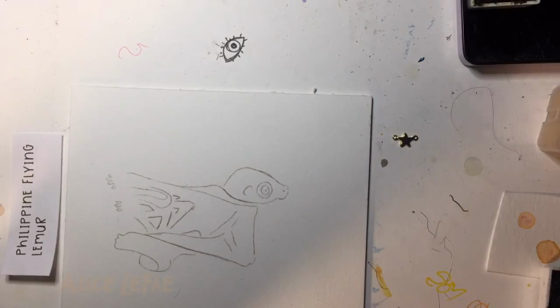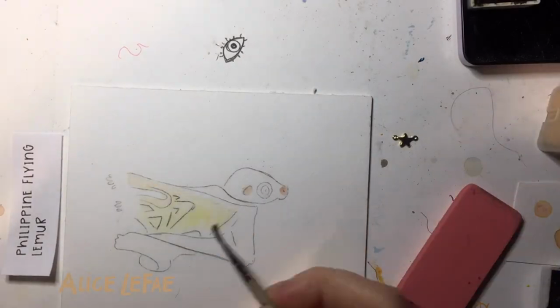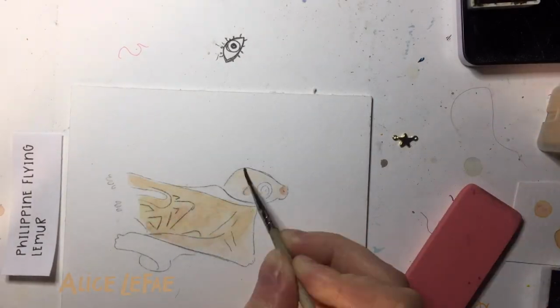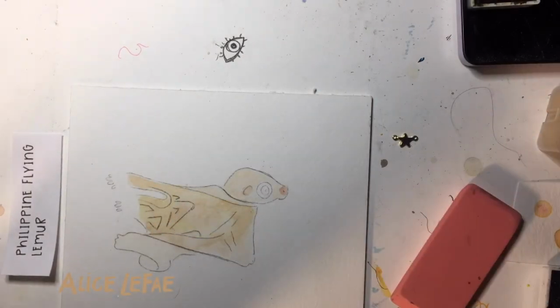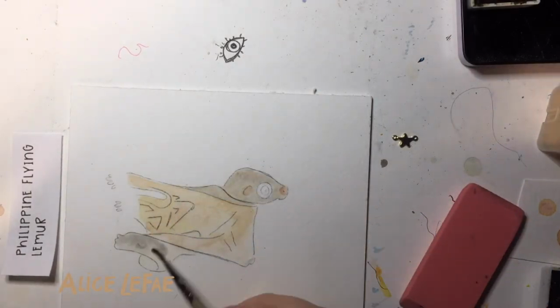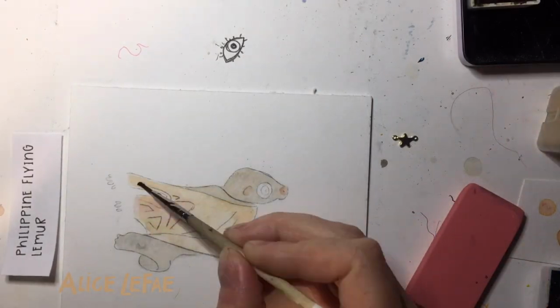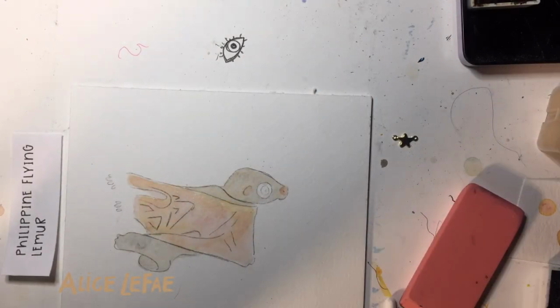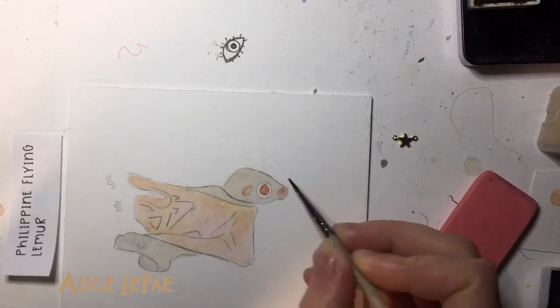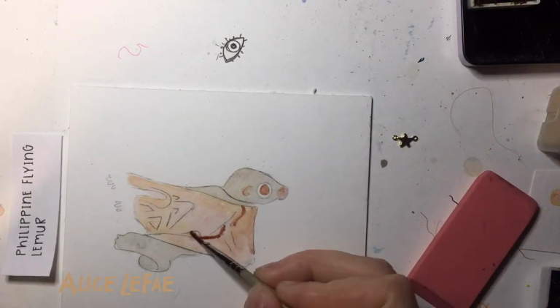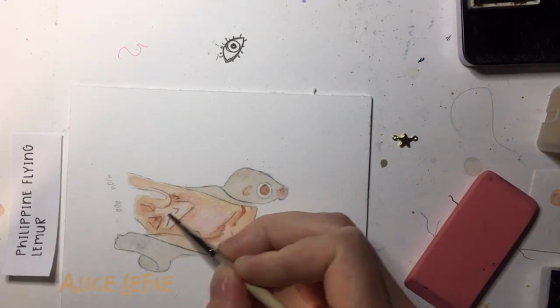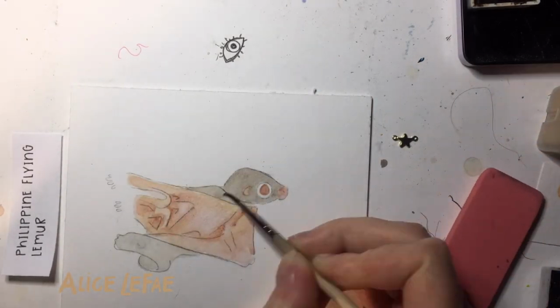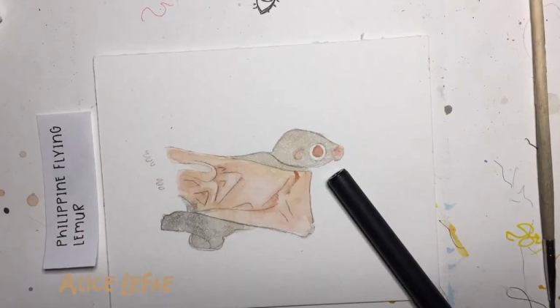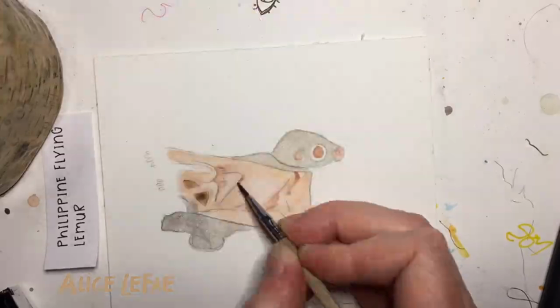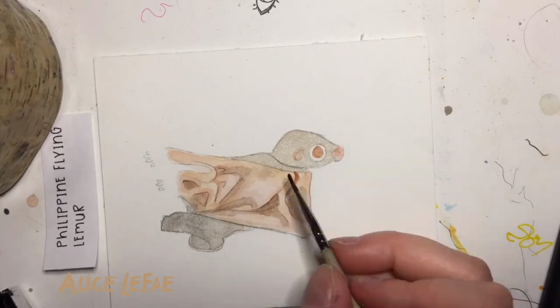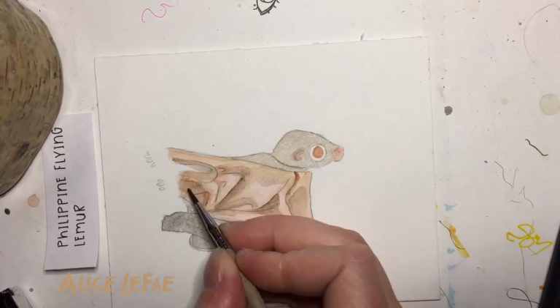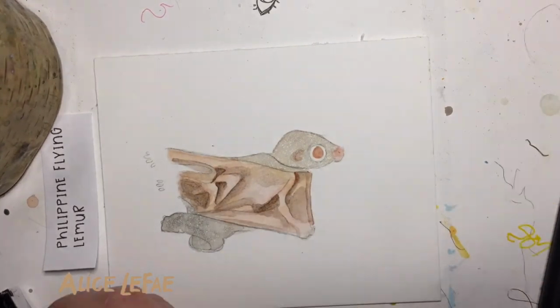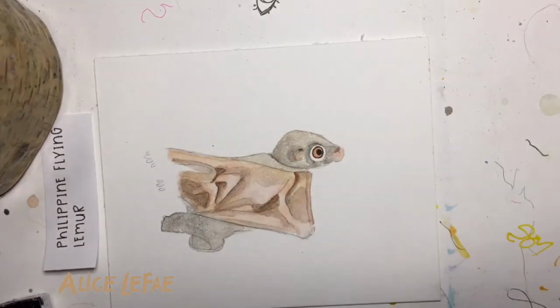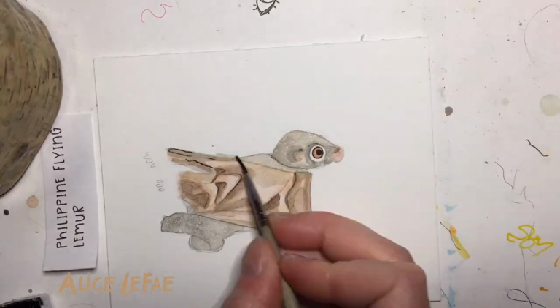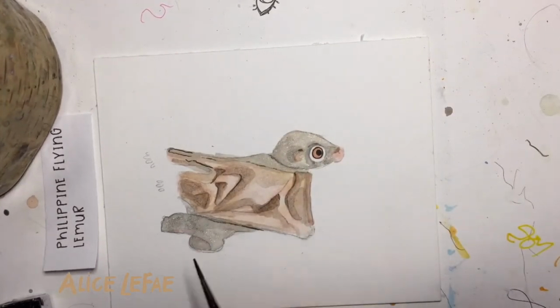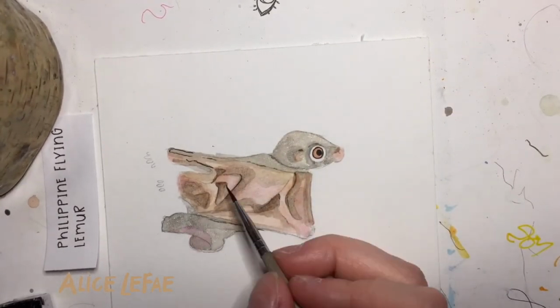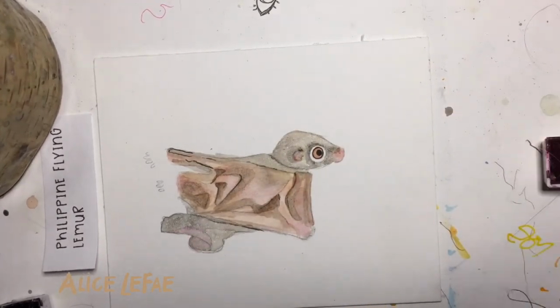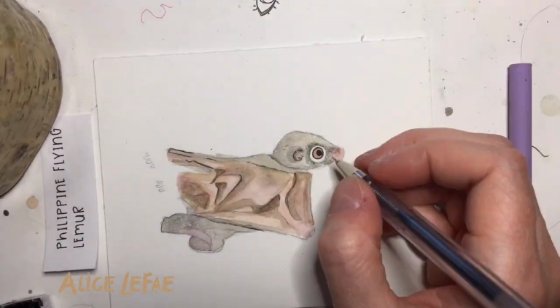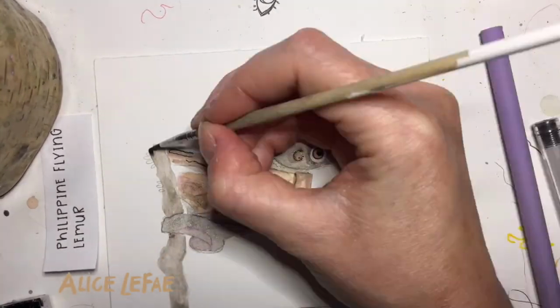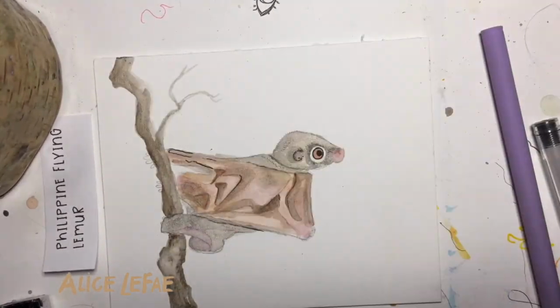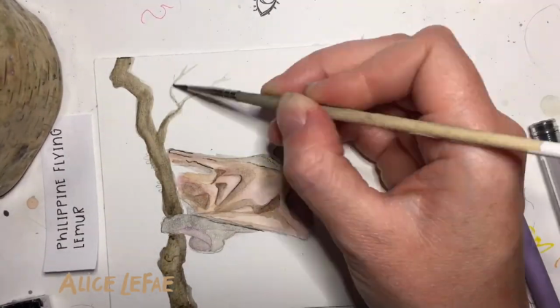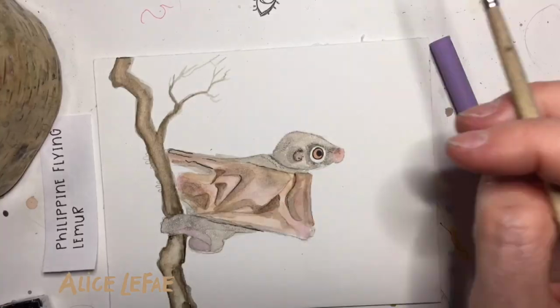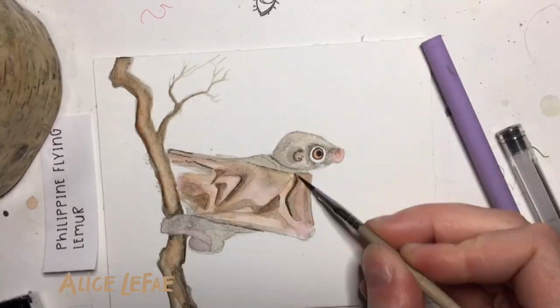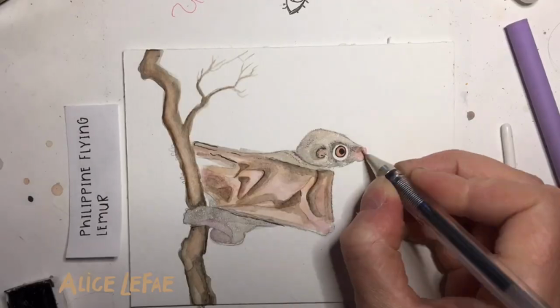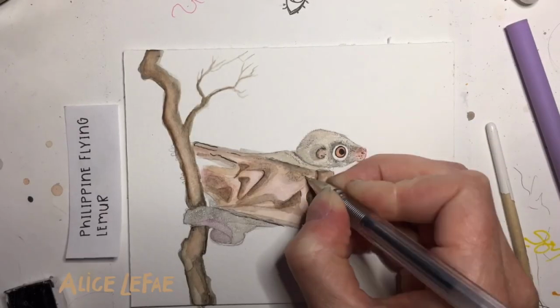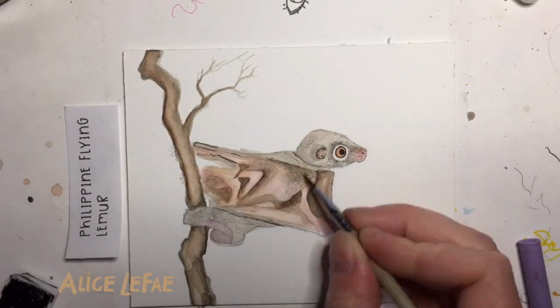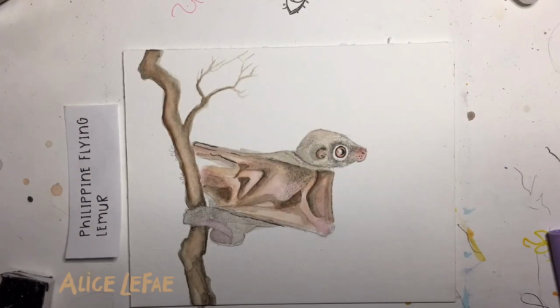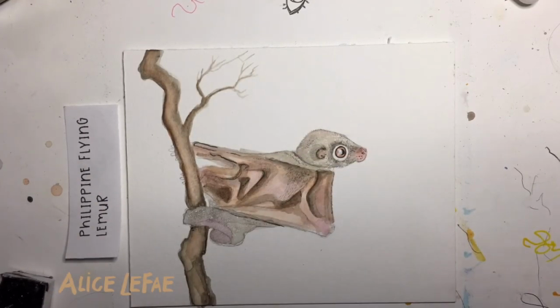Today I'm painting a Philippine flying lemur. No bird-playing-Superman jokes please, this is very serious and you will respect my flying lemurs. Before we get any further though, I should clarify they're not actually lemurs. What they are is a colugo, but less scientifically, we can just call them the apple of my eye.